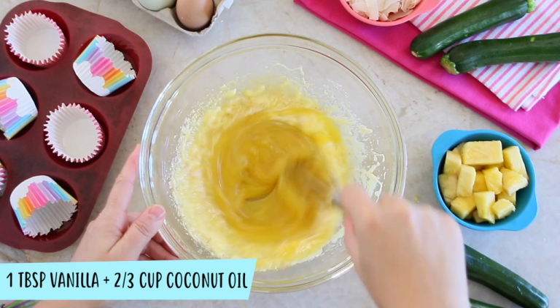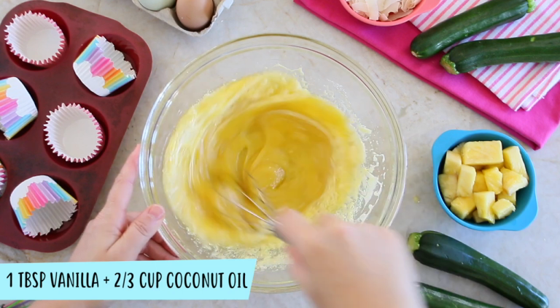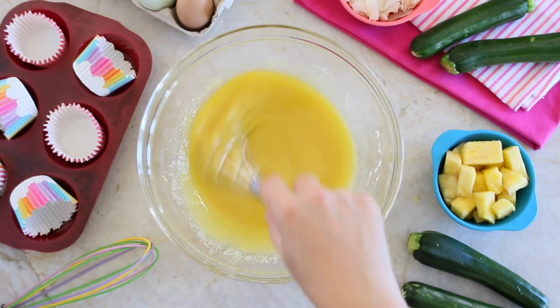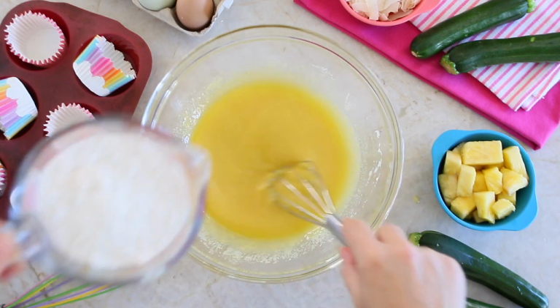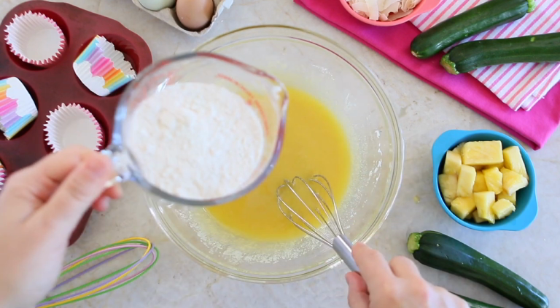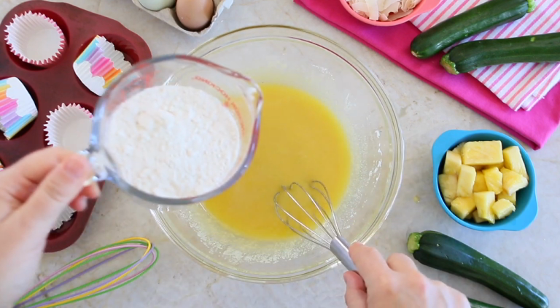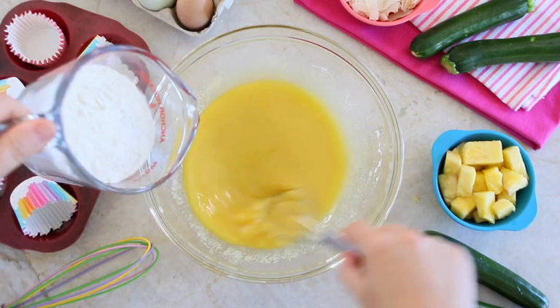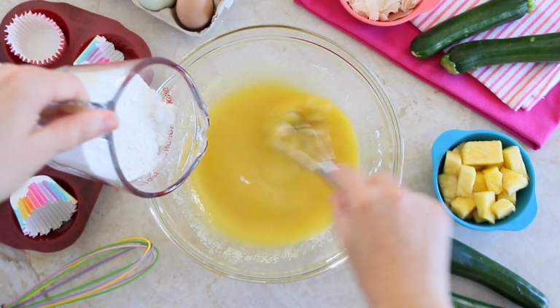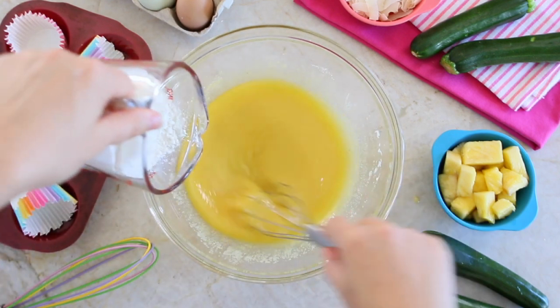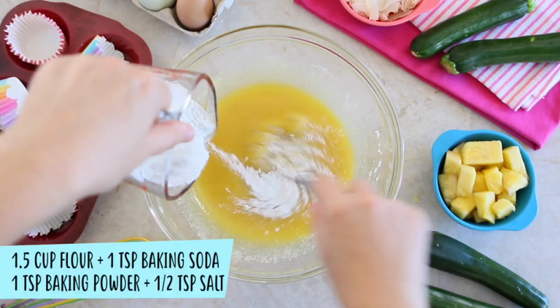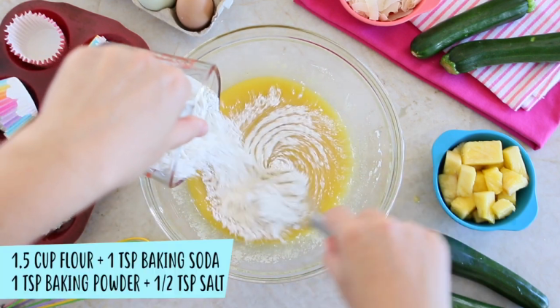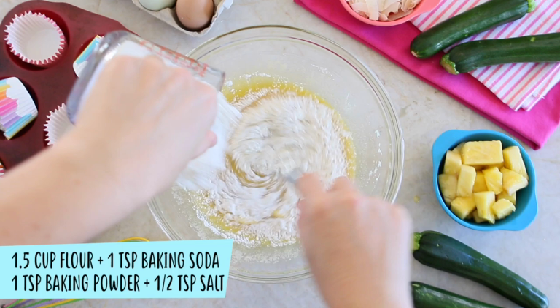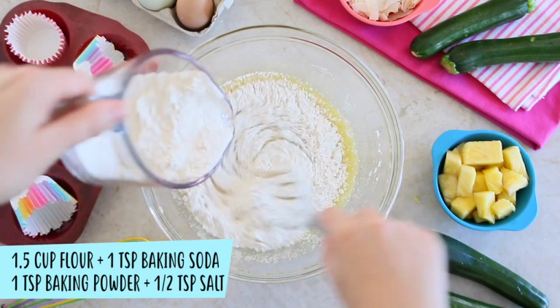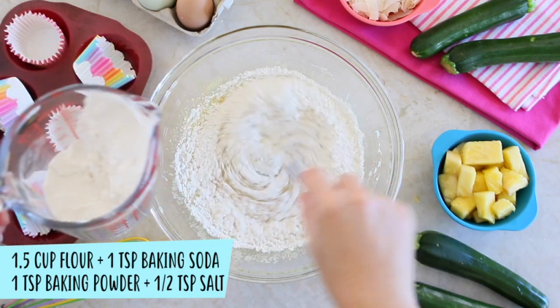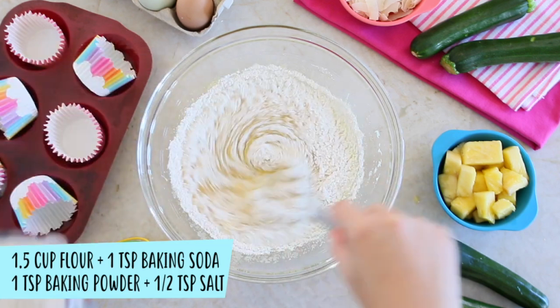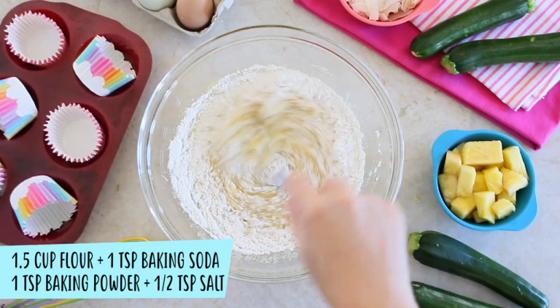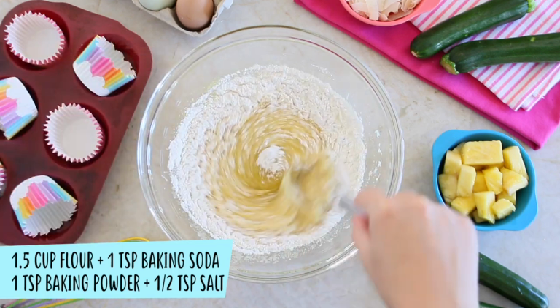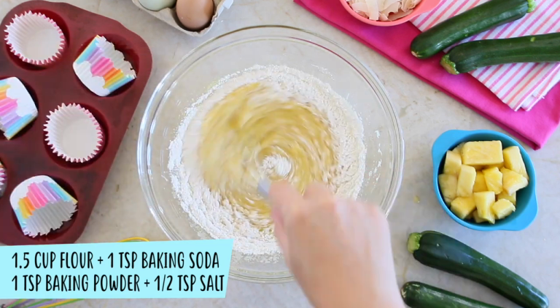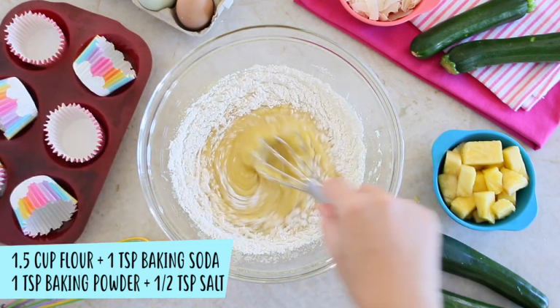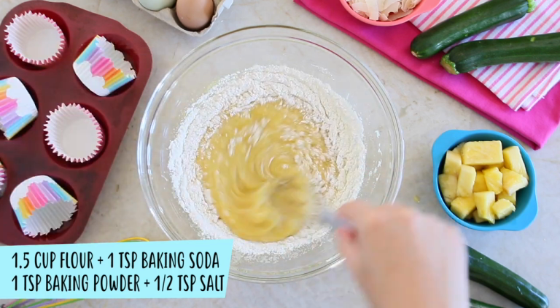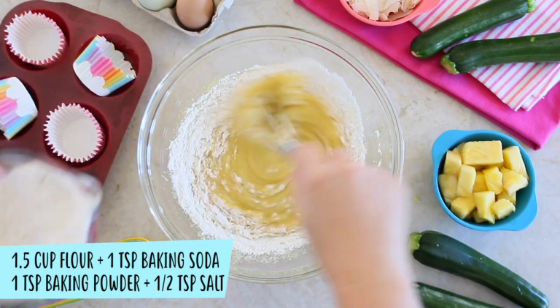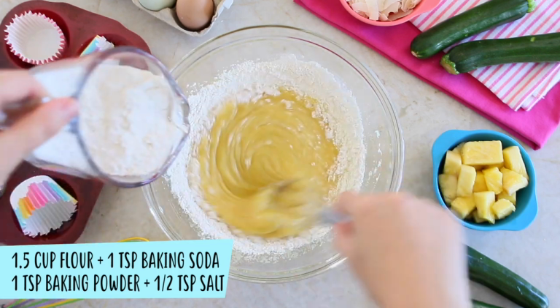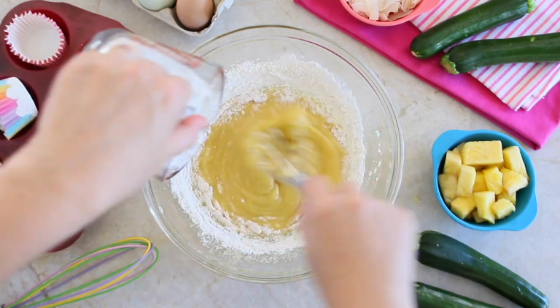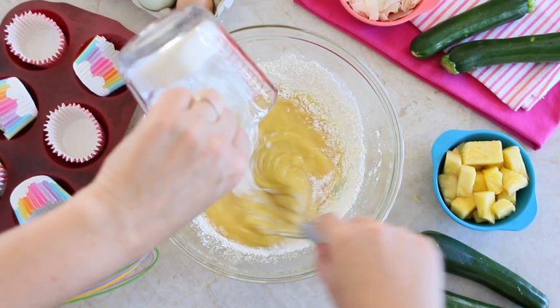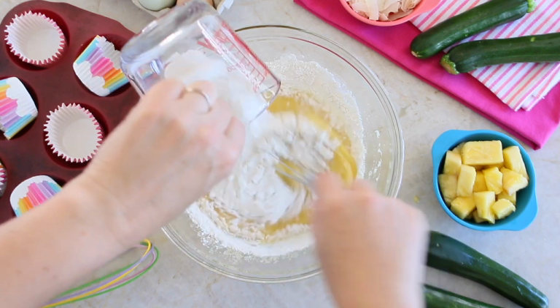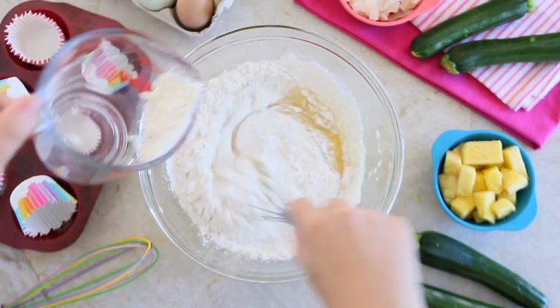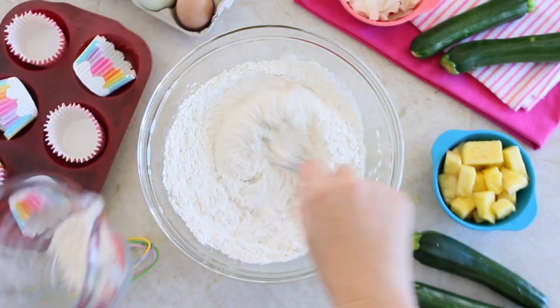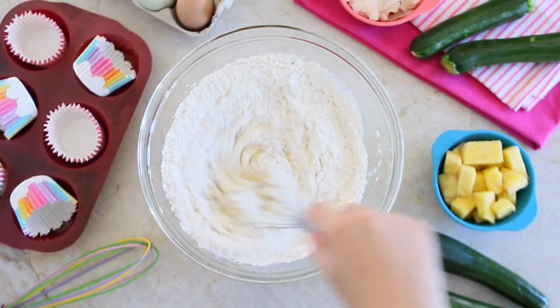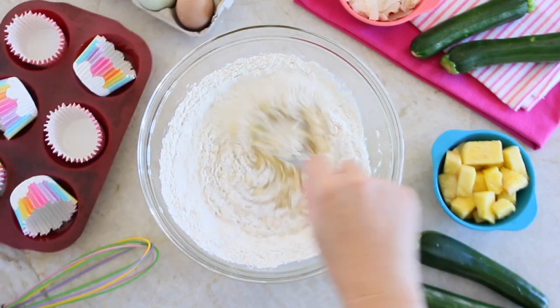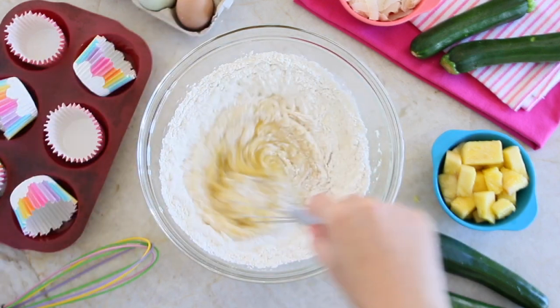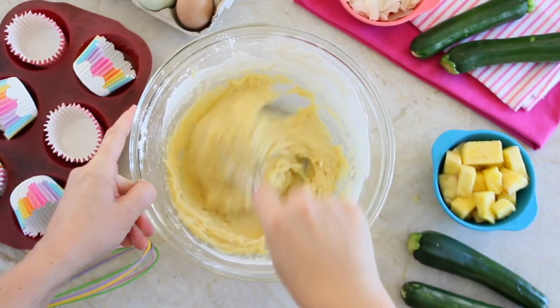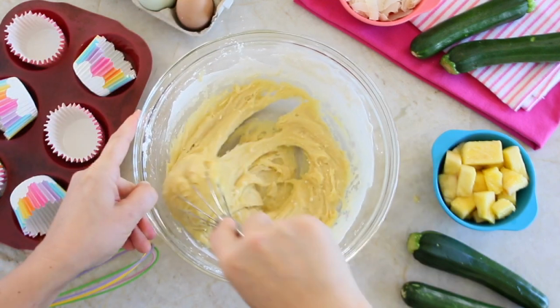In a separate bowl, combine together the dry ingredients: flour, baking soda, baking powder, and salt. Mix with a fork. Then slowly scoop the dry ingredients into the wet mix and whisk well.